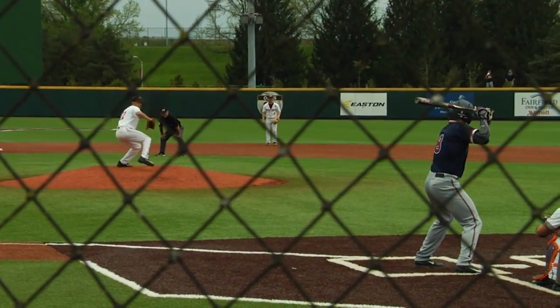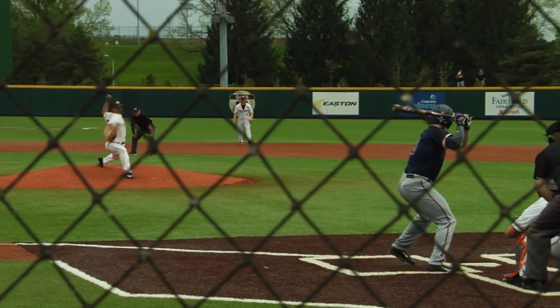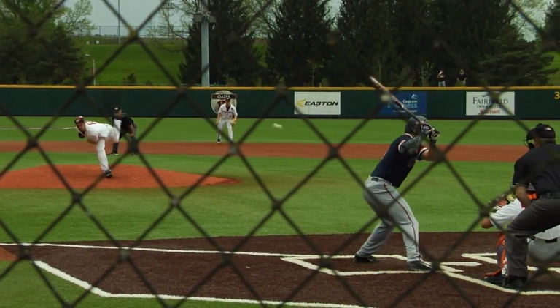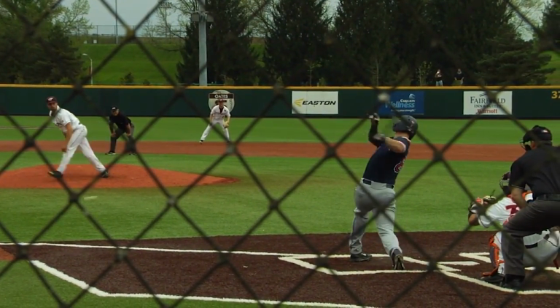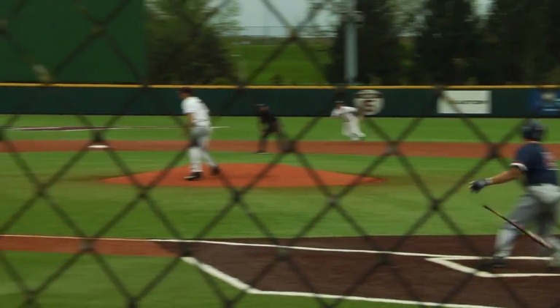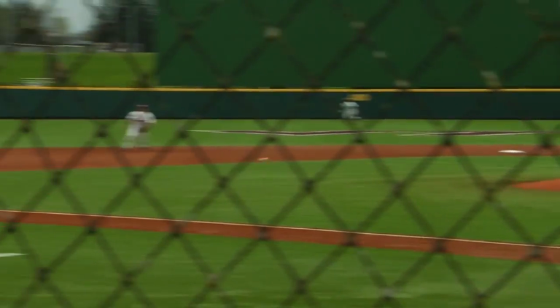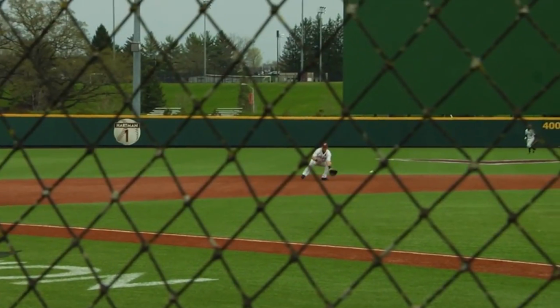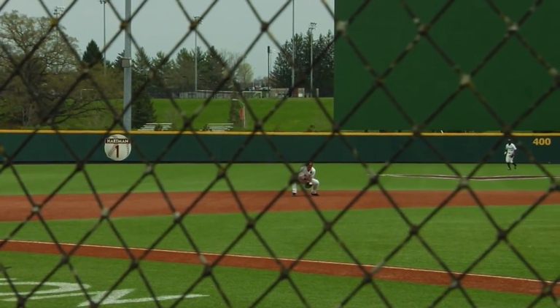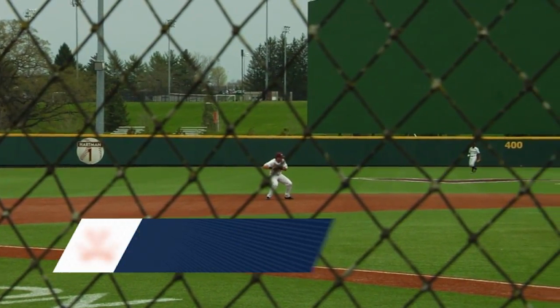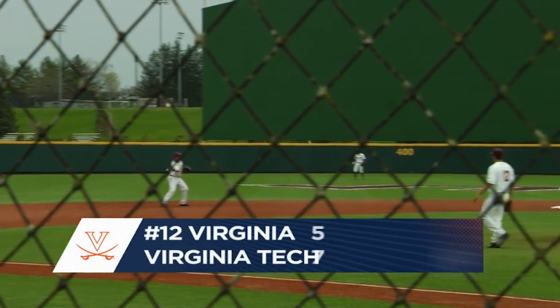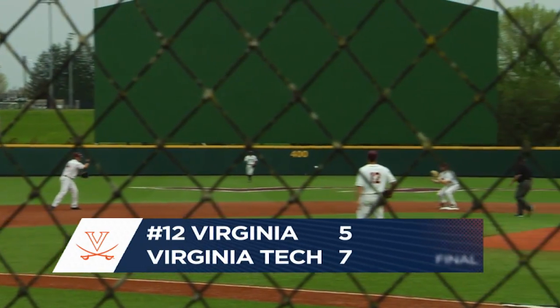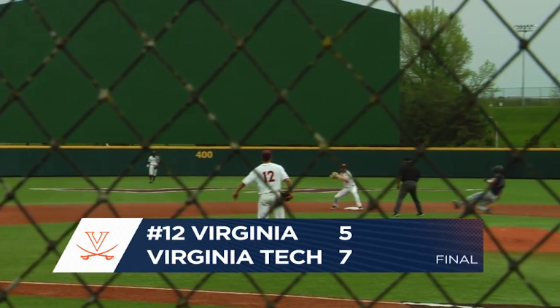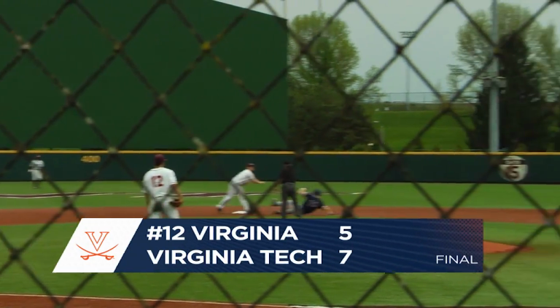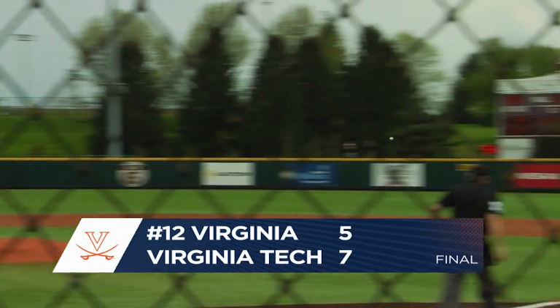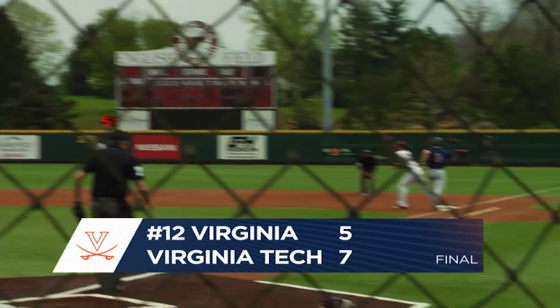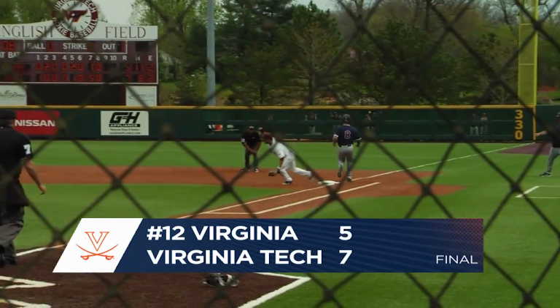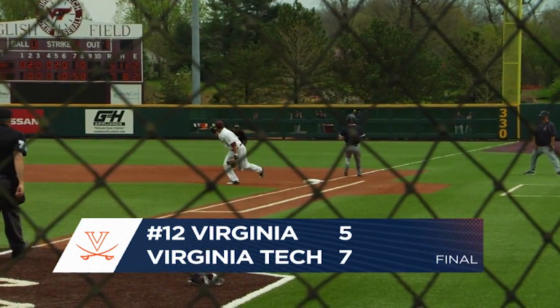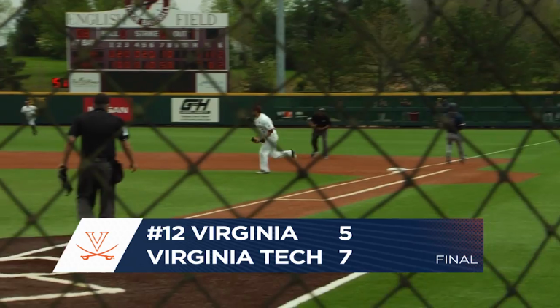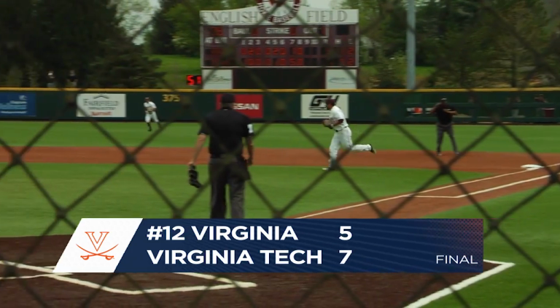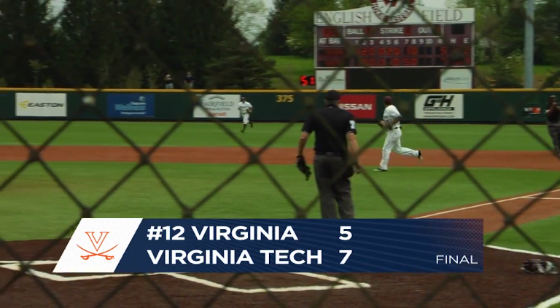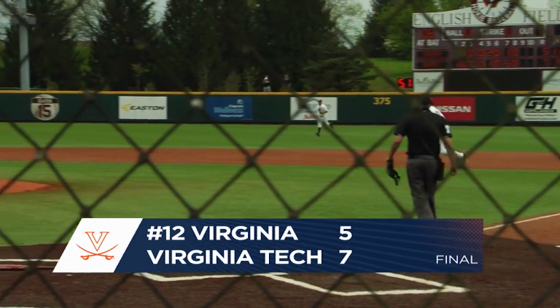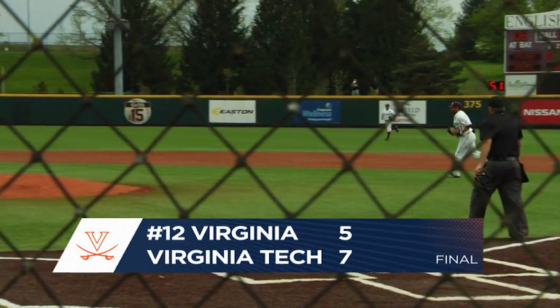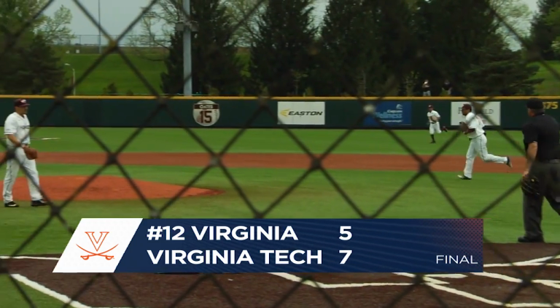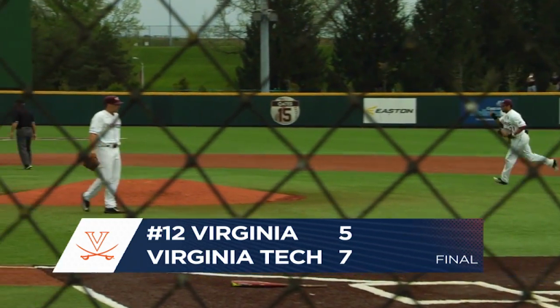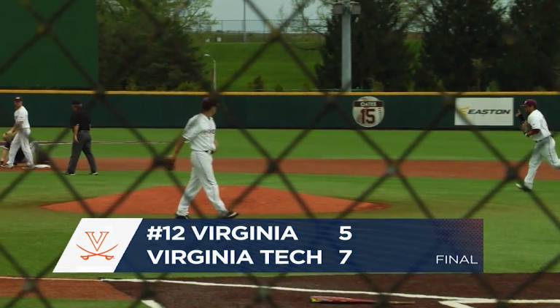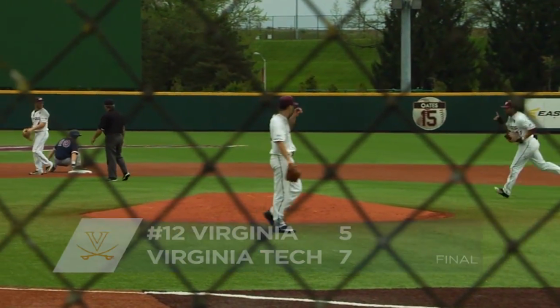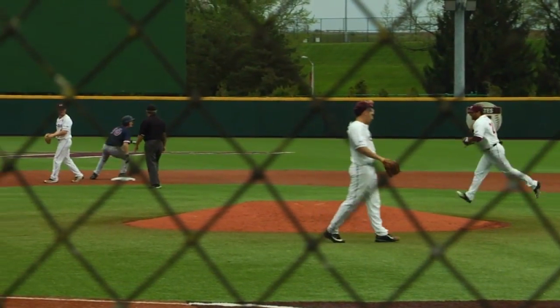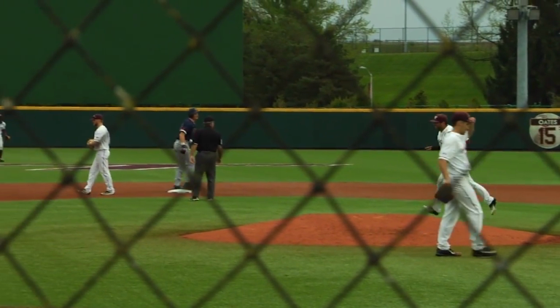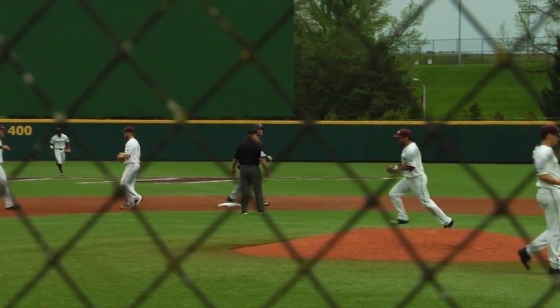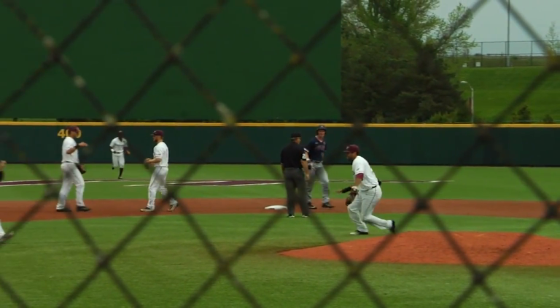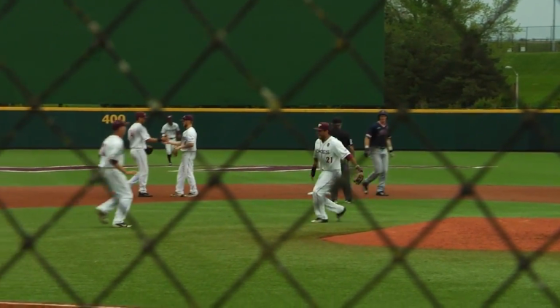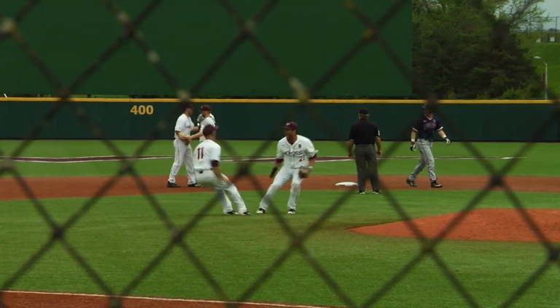And the pitch. Swing and a ground ball up the middle — could be two. Fielded by Tufts to second. There's one, relay to first — in time. Double play. And the Hokies have salvaged the Saturday finale.